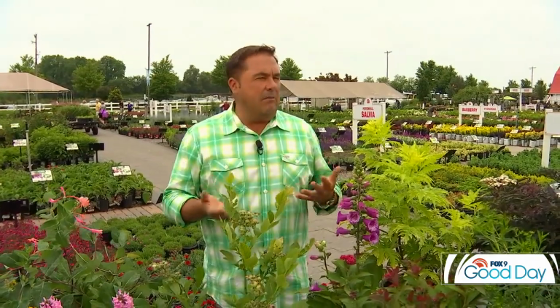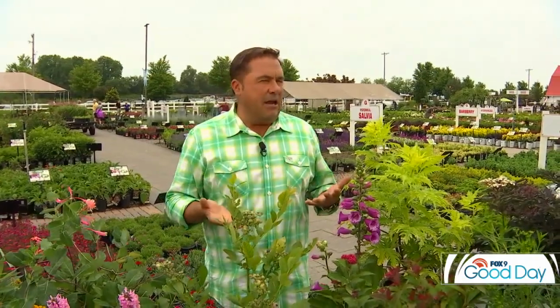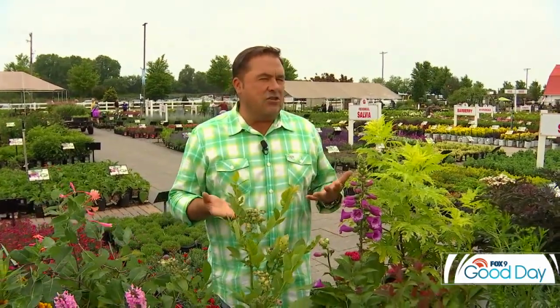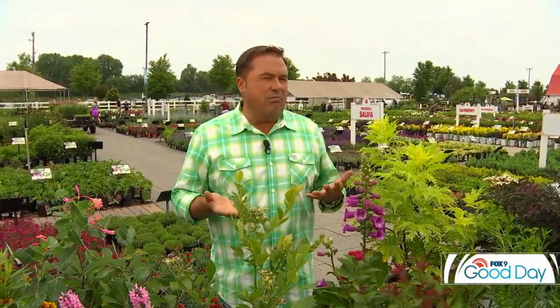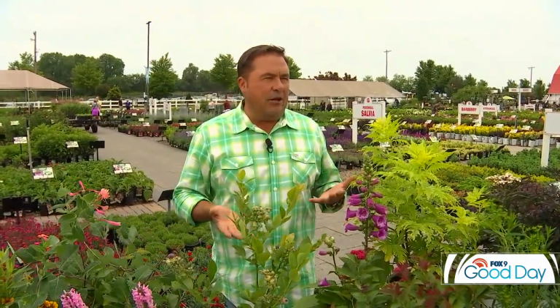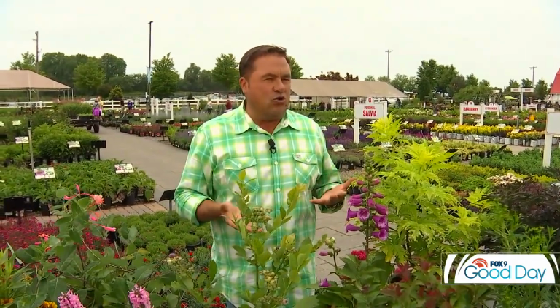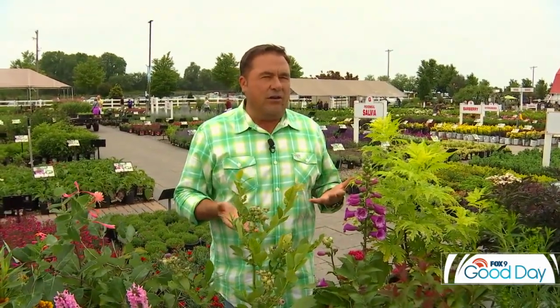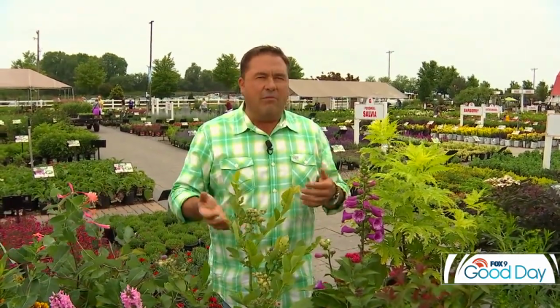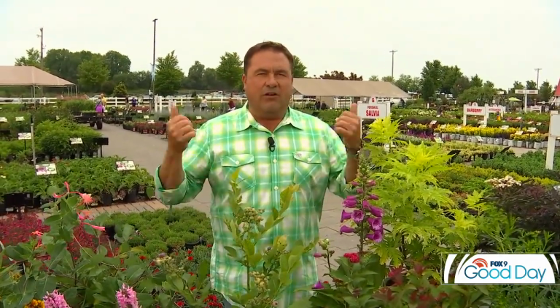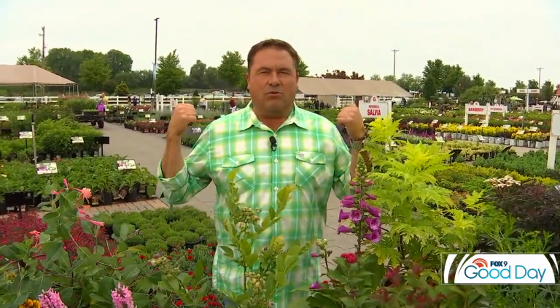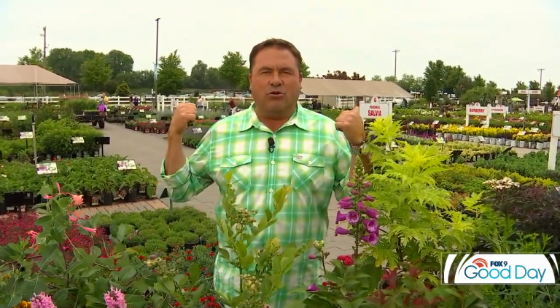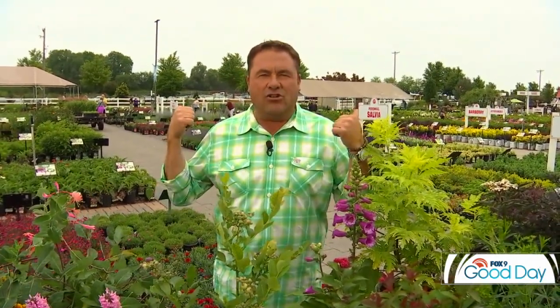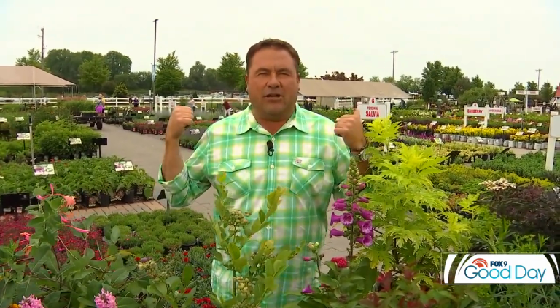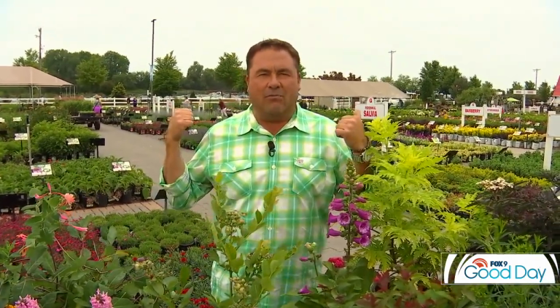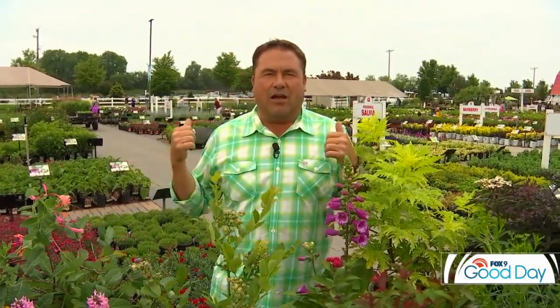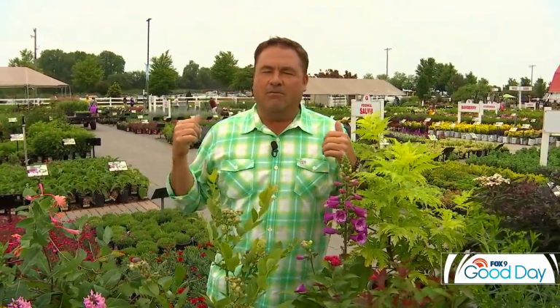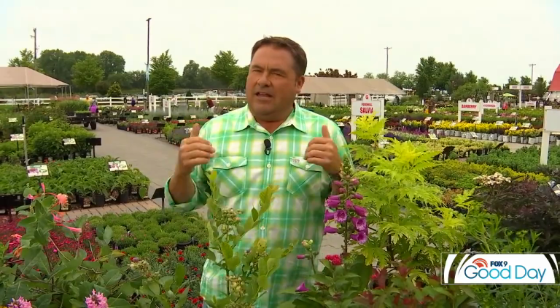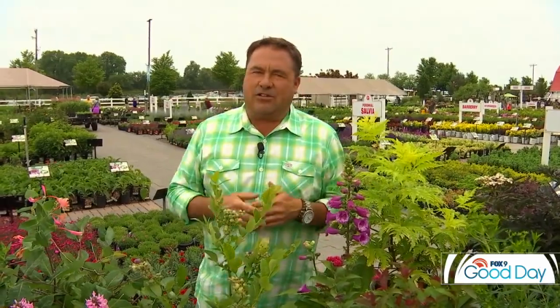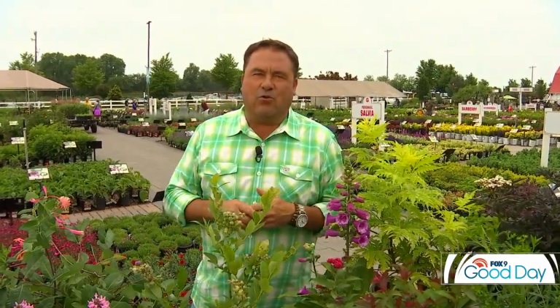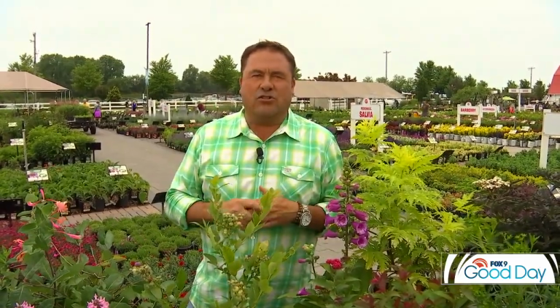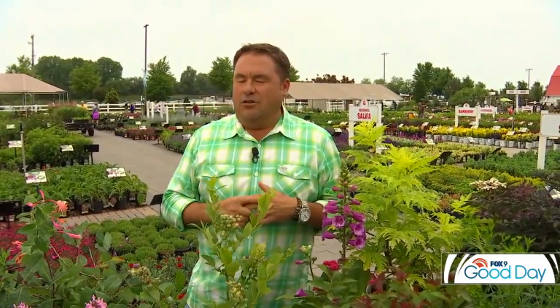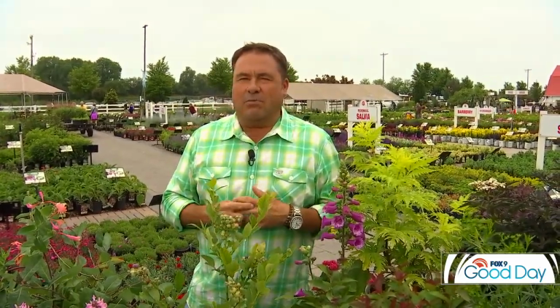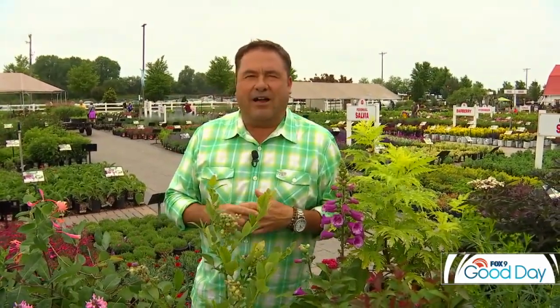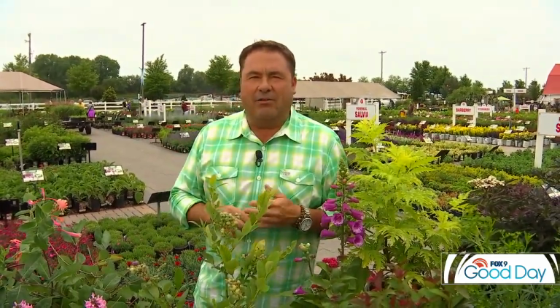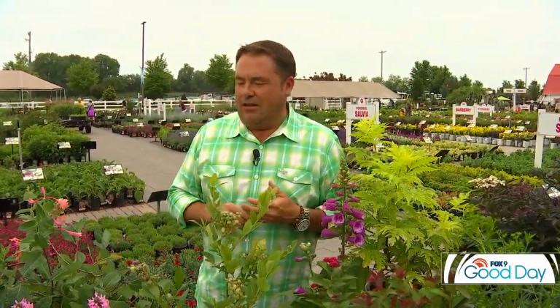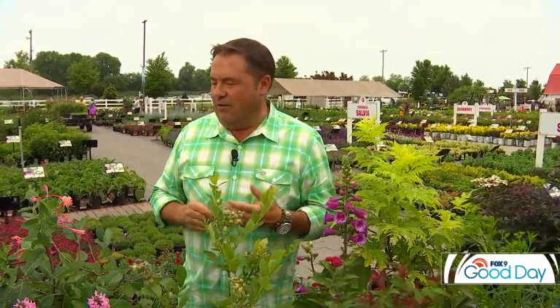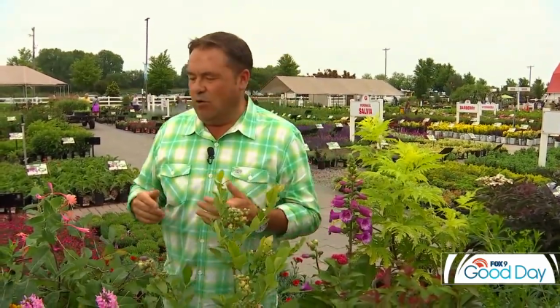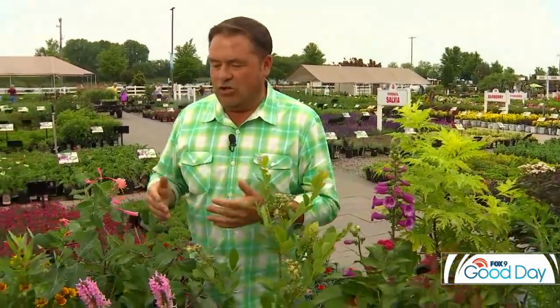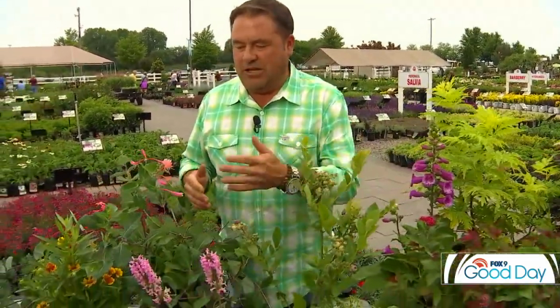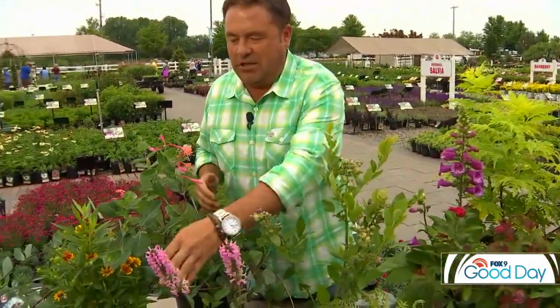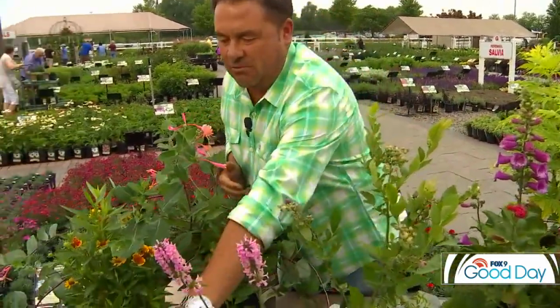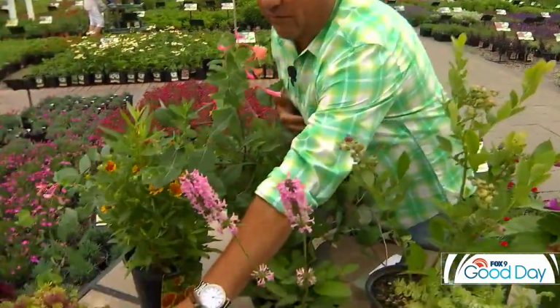Some of these underused plants might be a little trickier to find, but if you come to a good garden shop like the one behind me and ask a few questions, you'll probably find them at your favorite local garden shop. So let's take a look at some of my favorites.